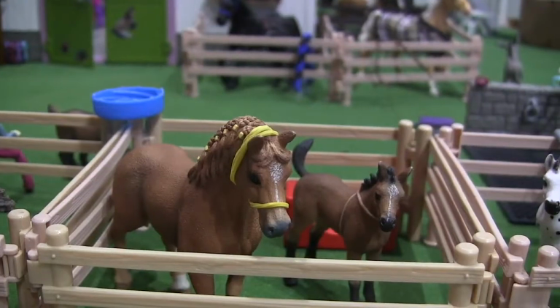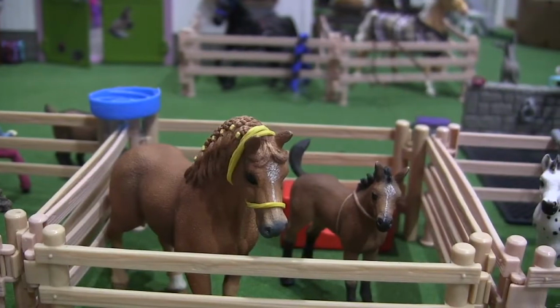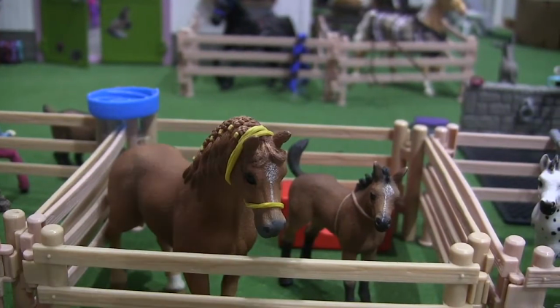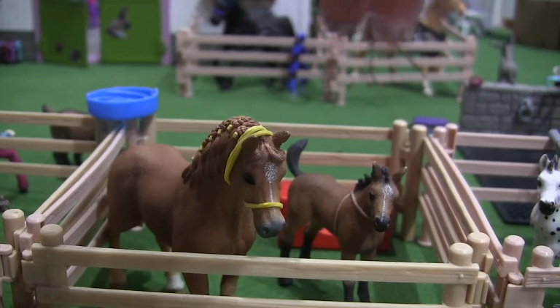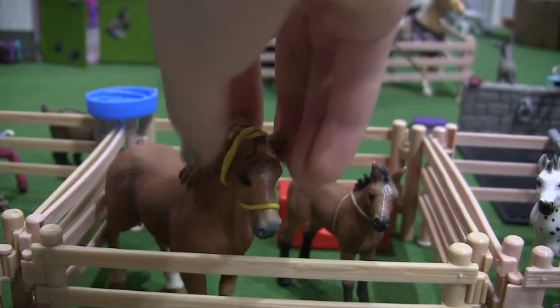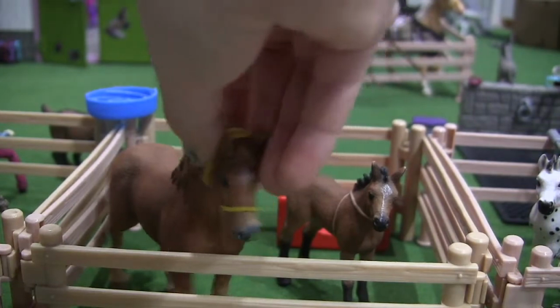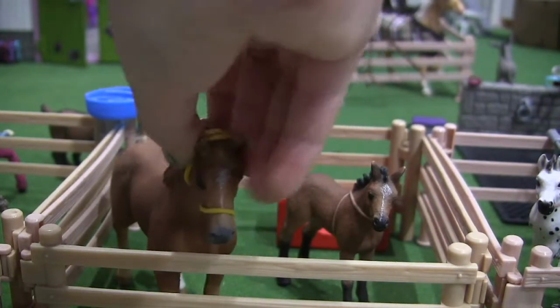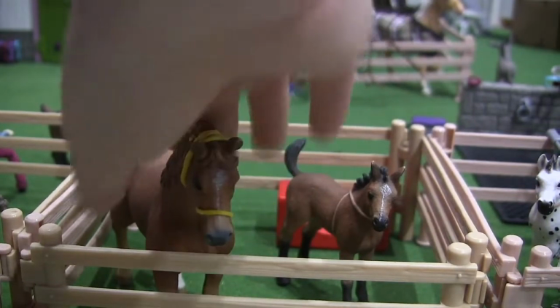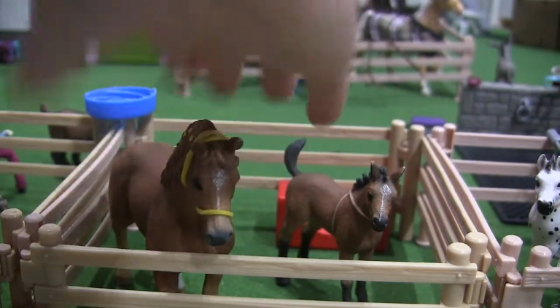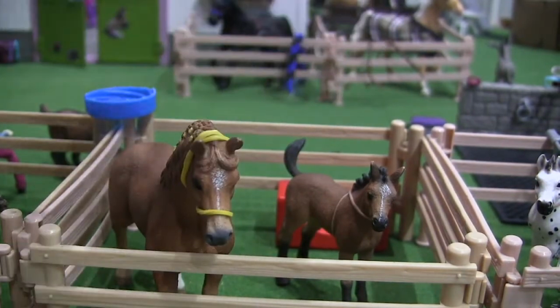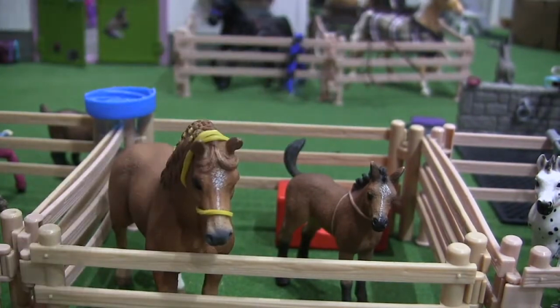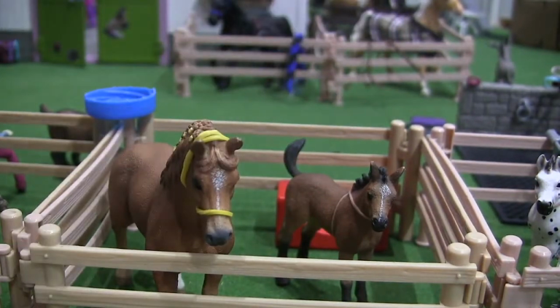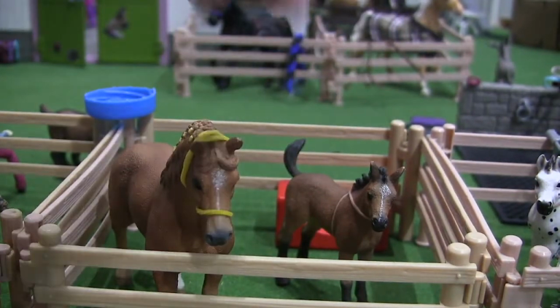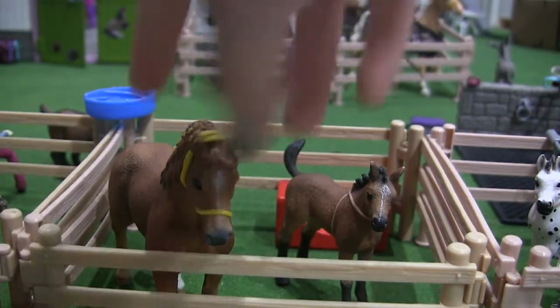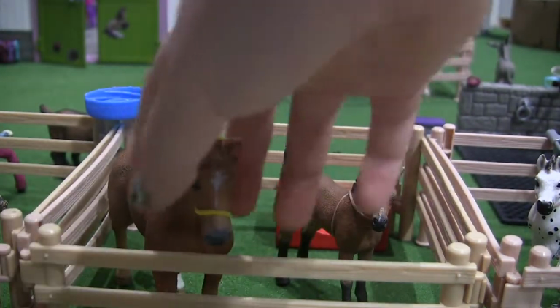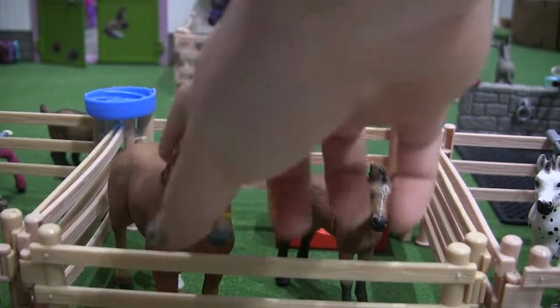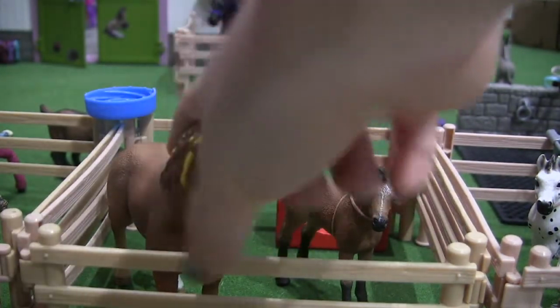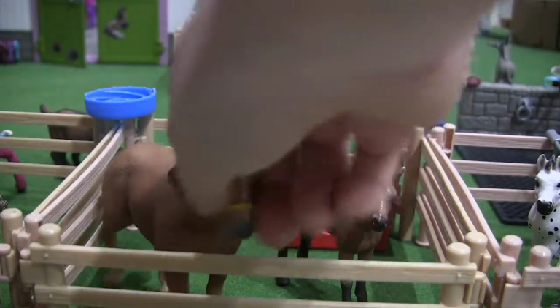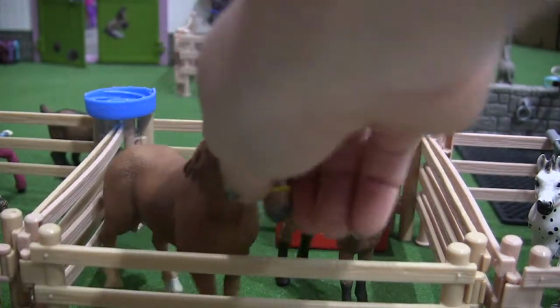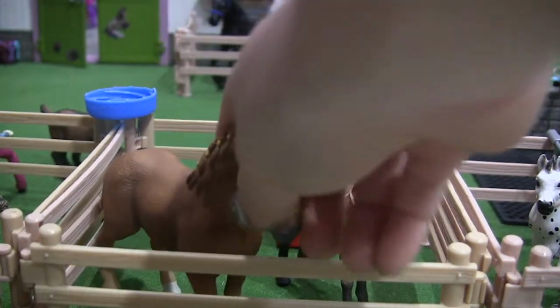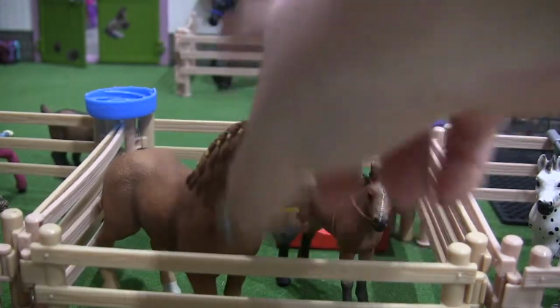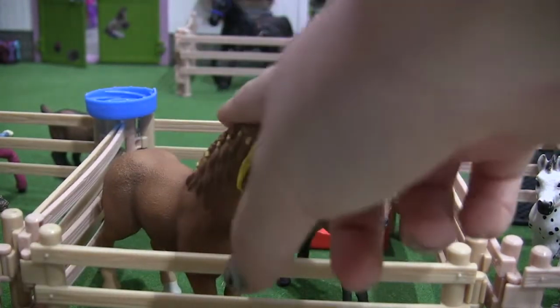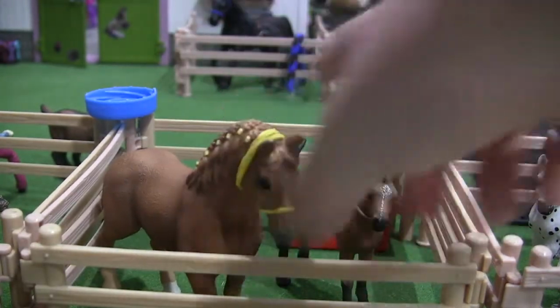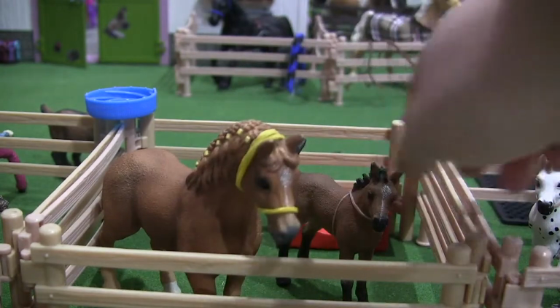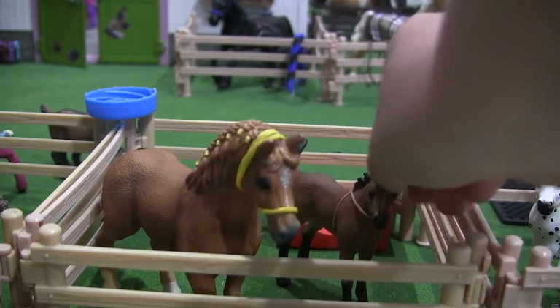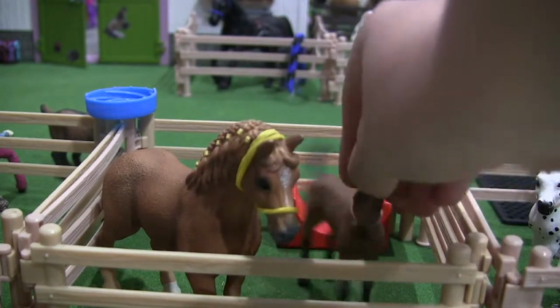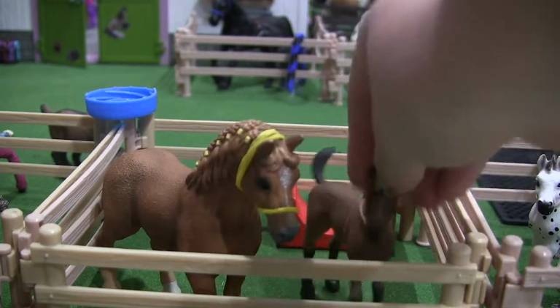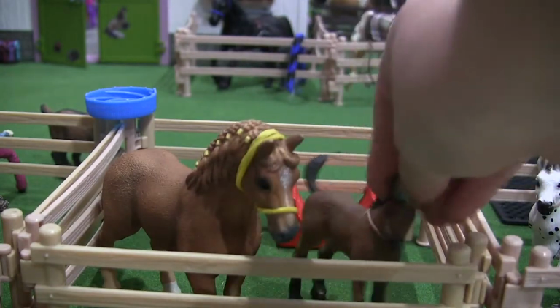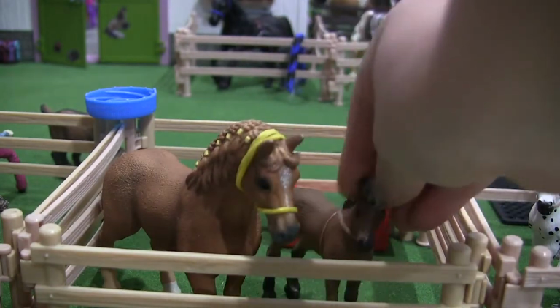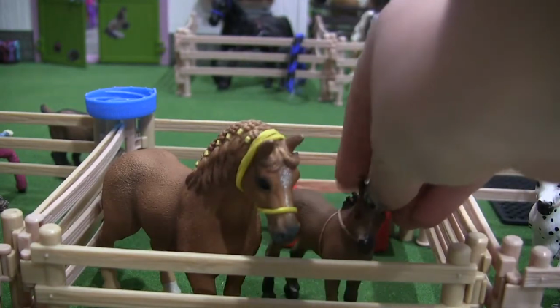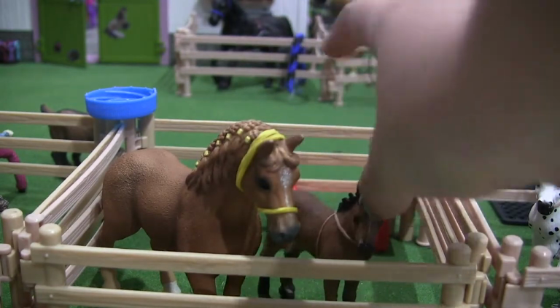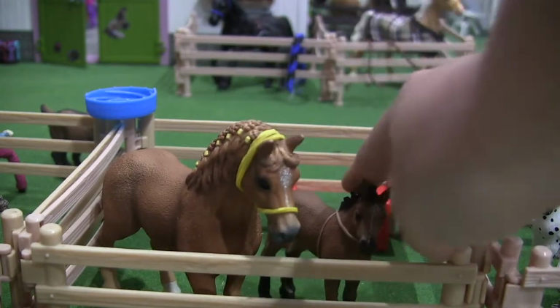Next, we have this horse. She is a quarter horse, I think. This is Penny — her name is Penny. And her baby's name is Dash.